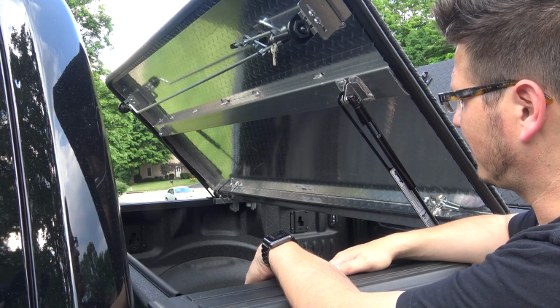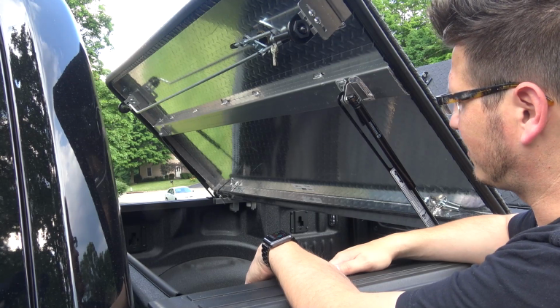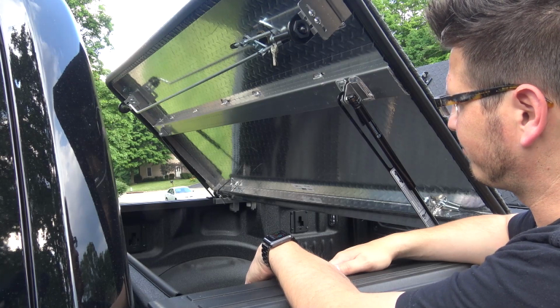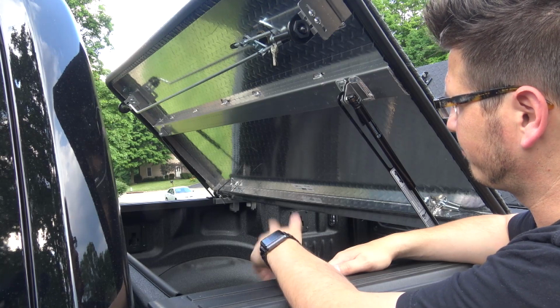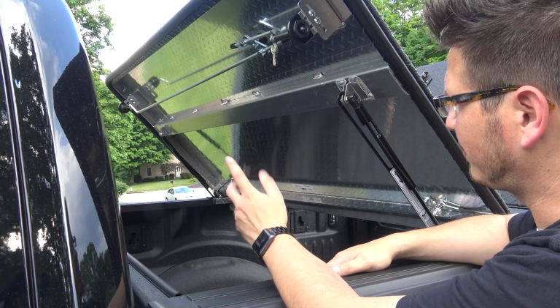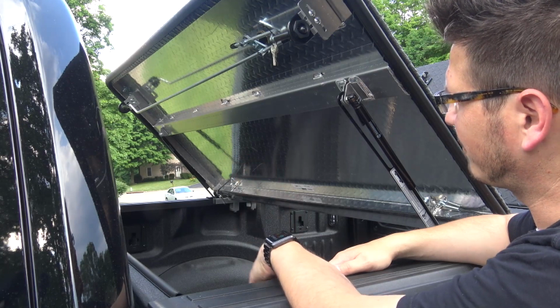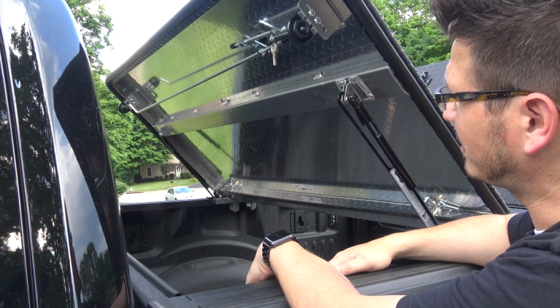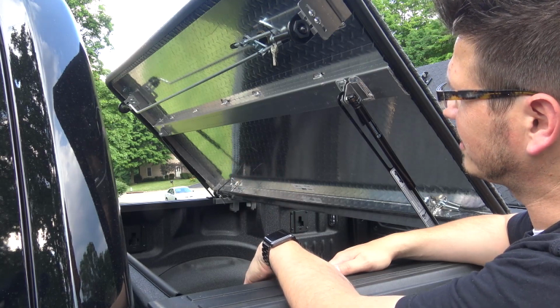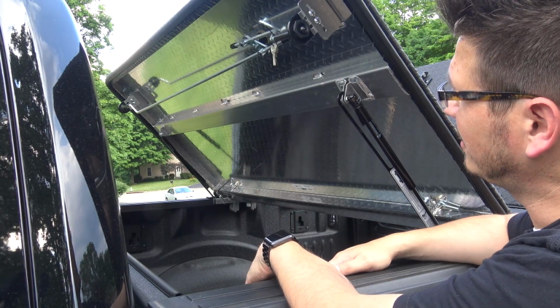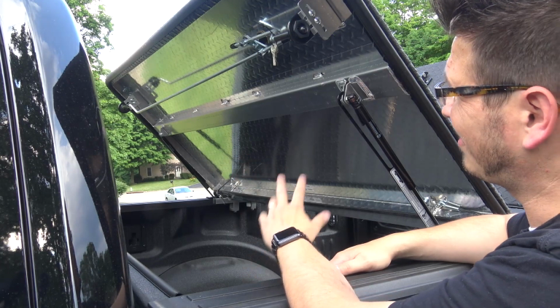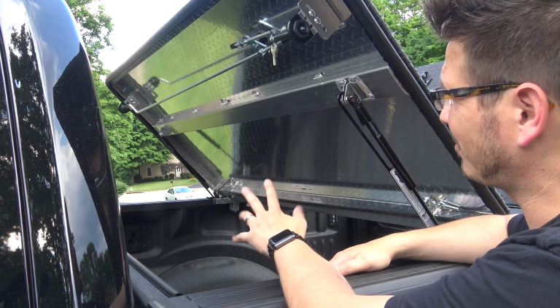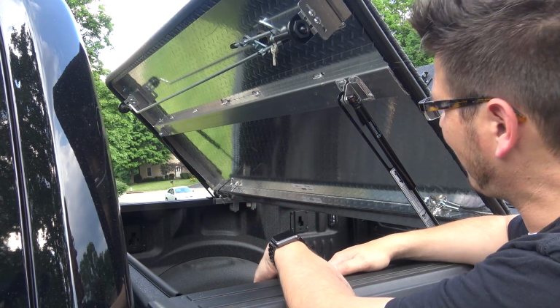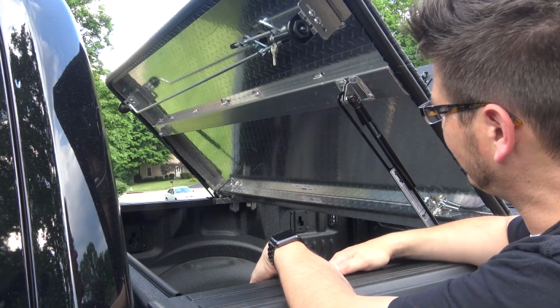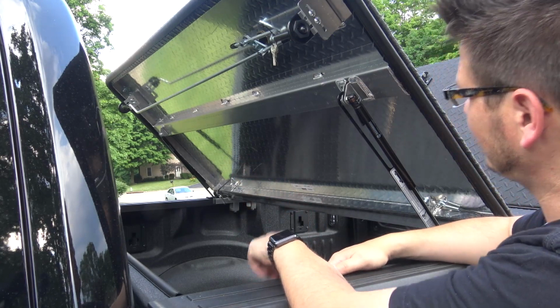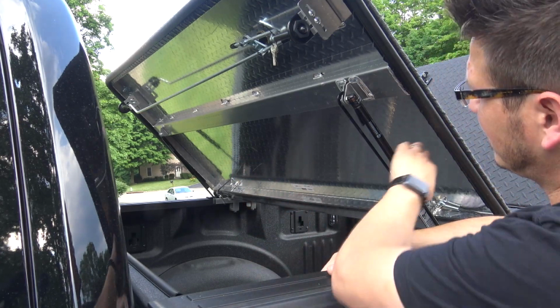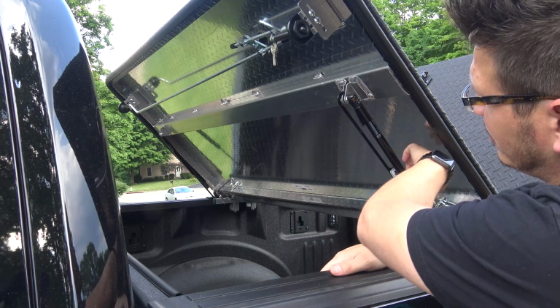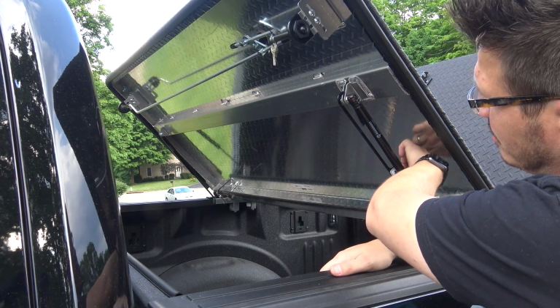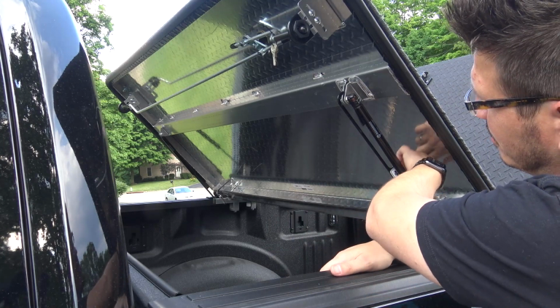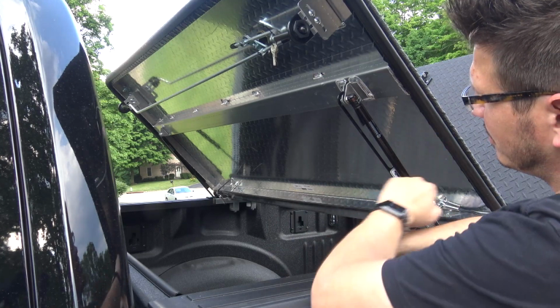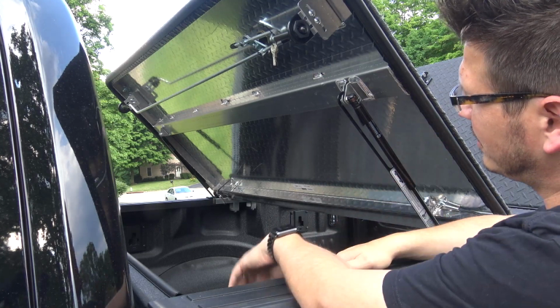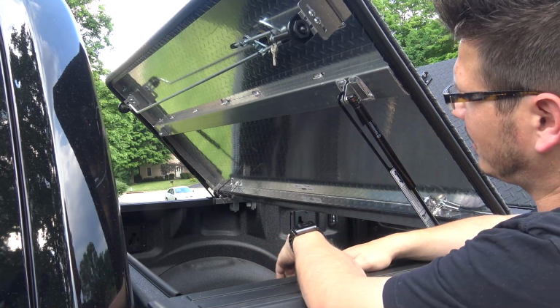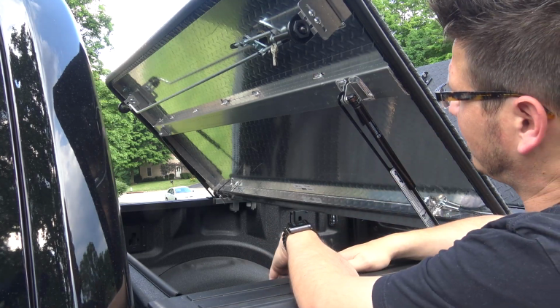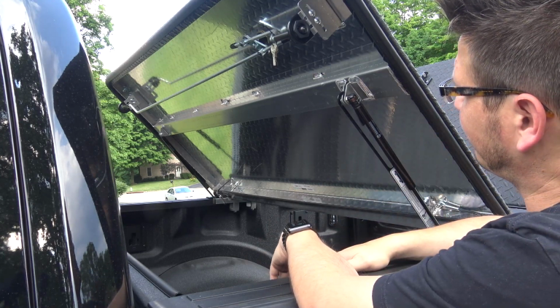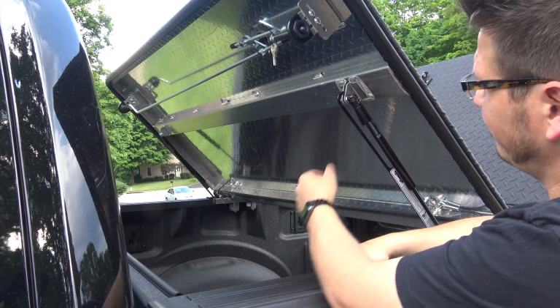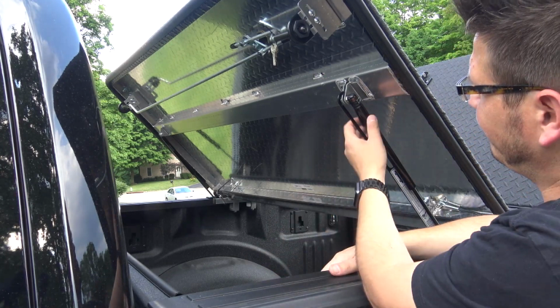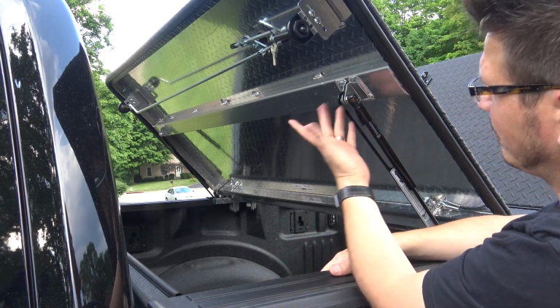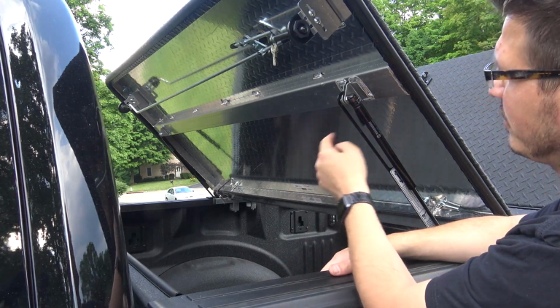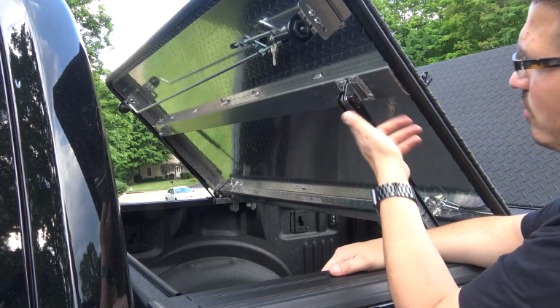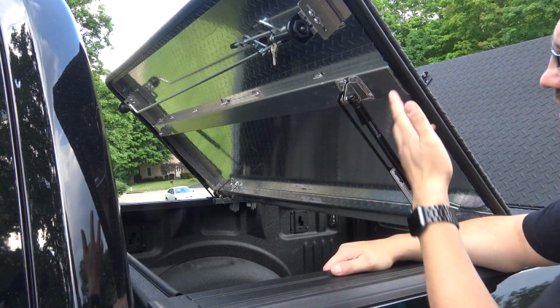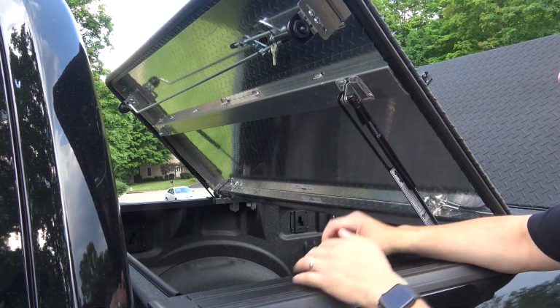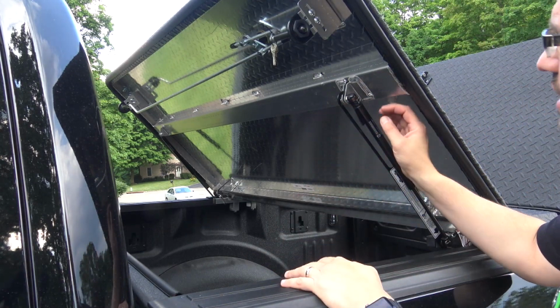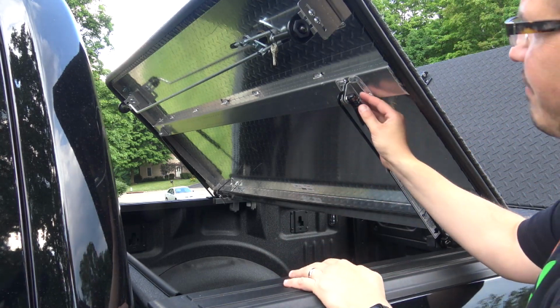We took care of it pretty easily and I've been really happy with it. It's super clean, durable, and what's really cool is that if you want to take this whole thing off, you can.